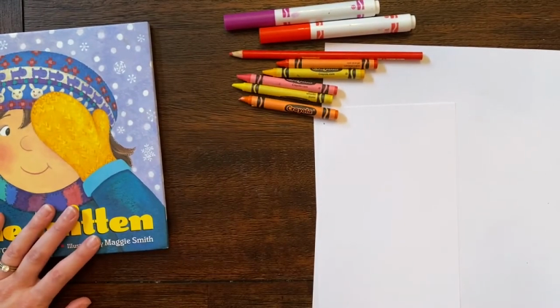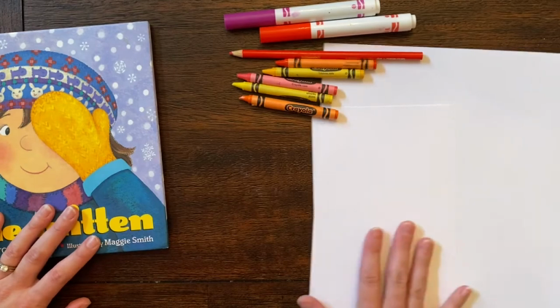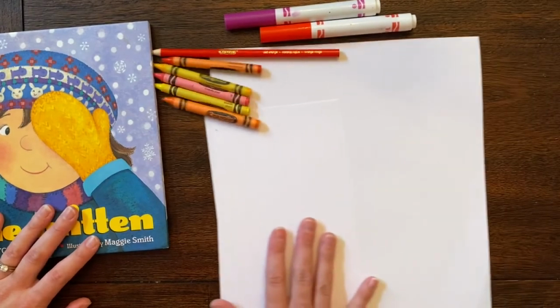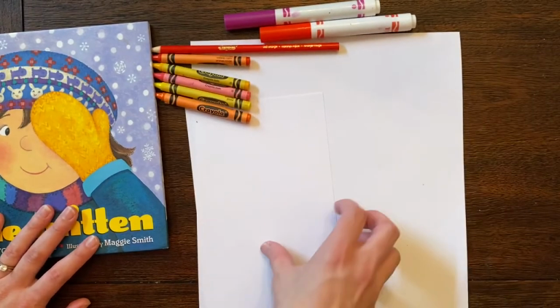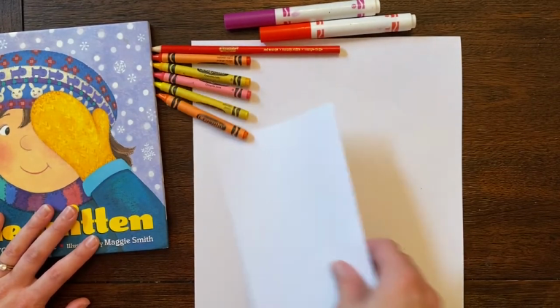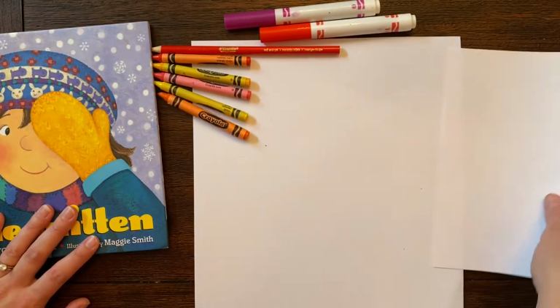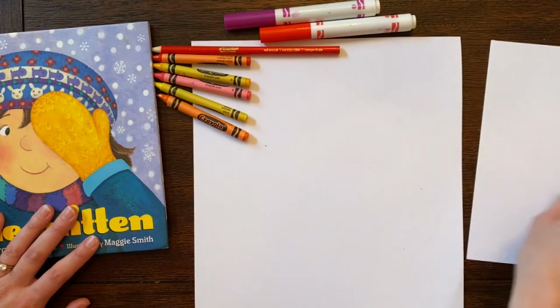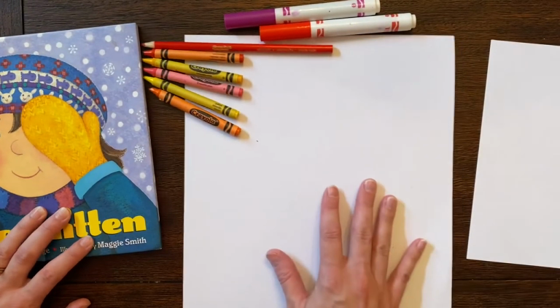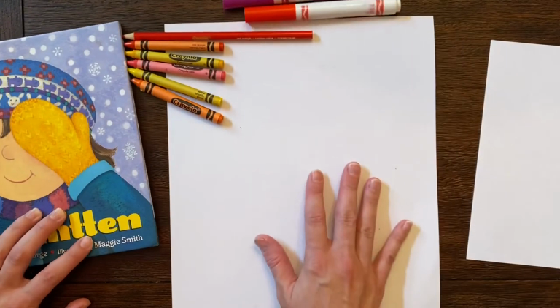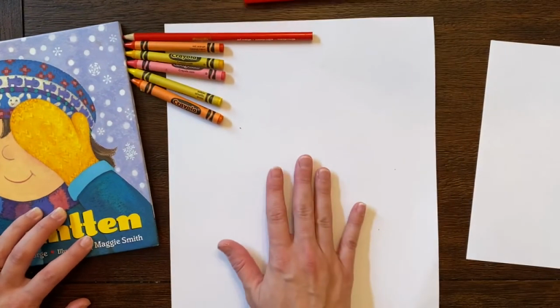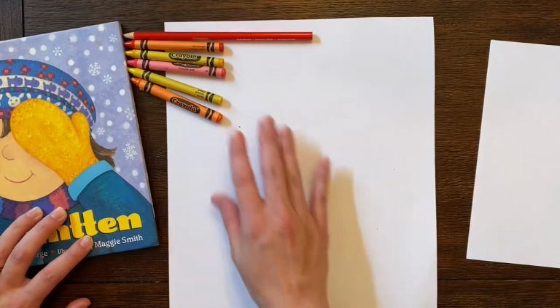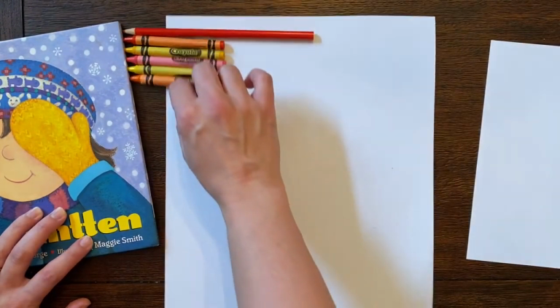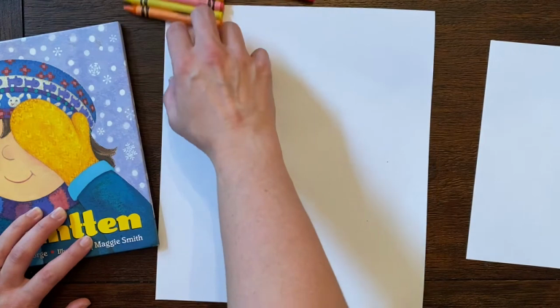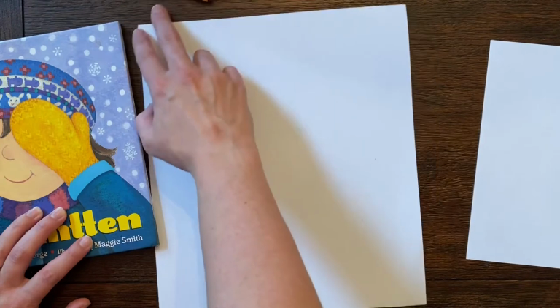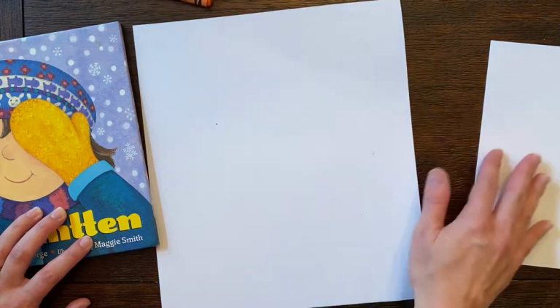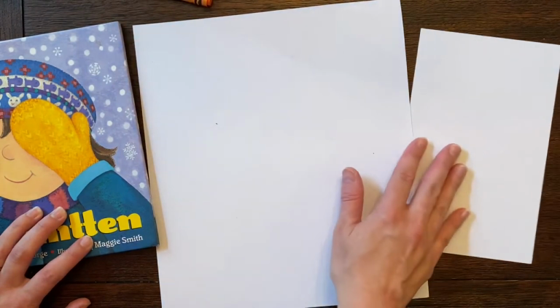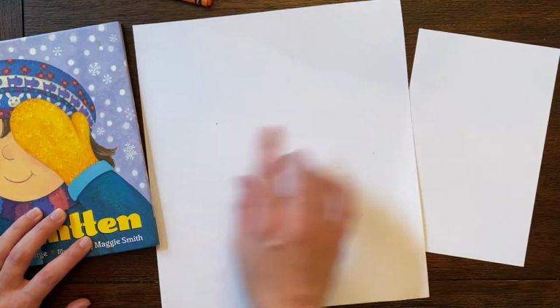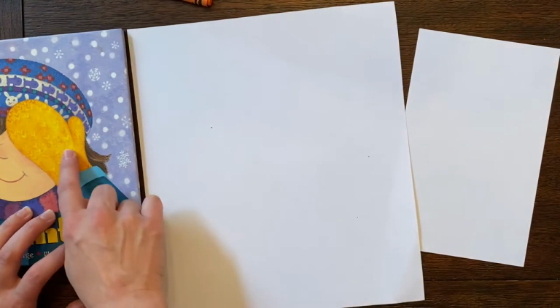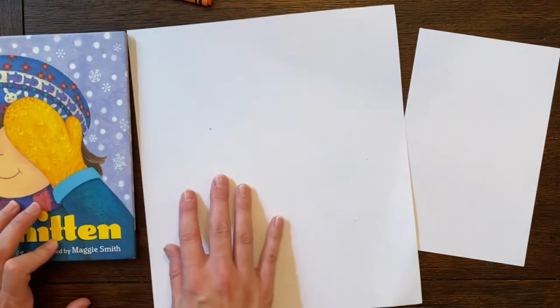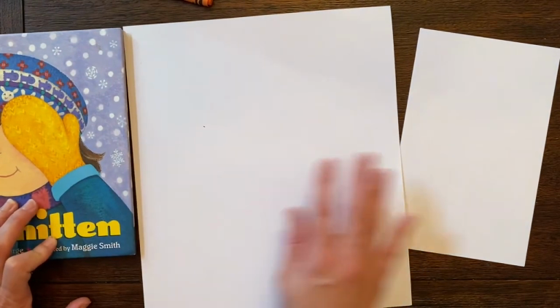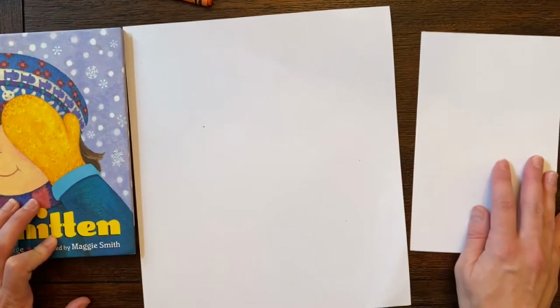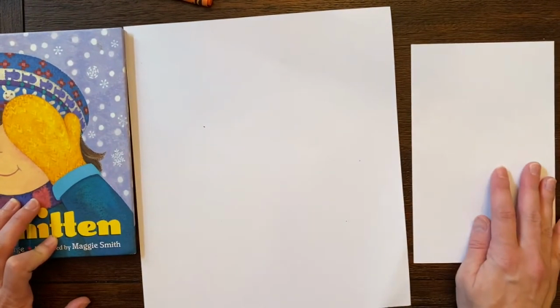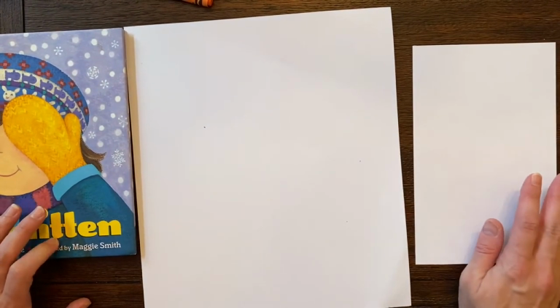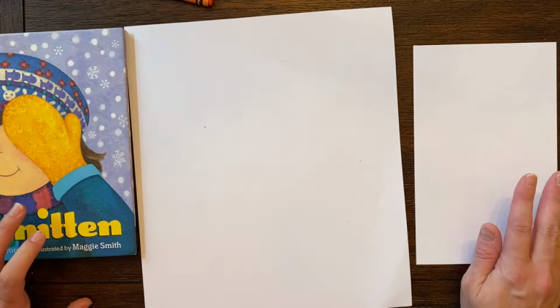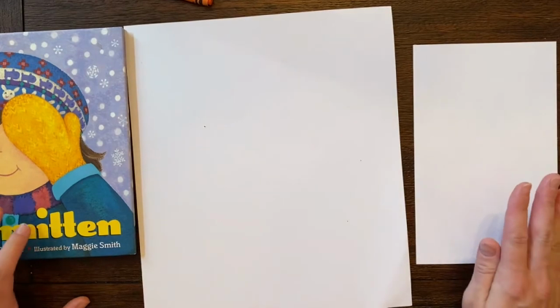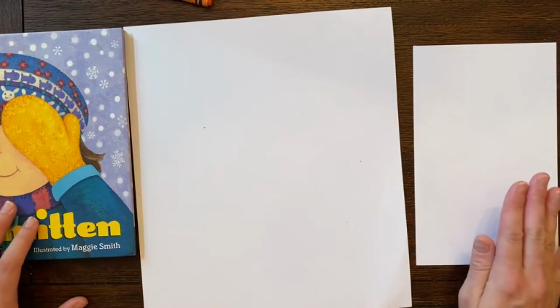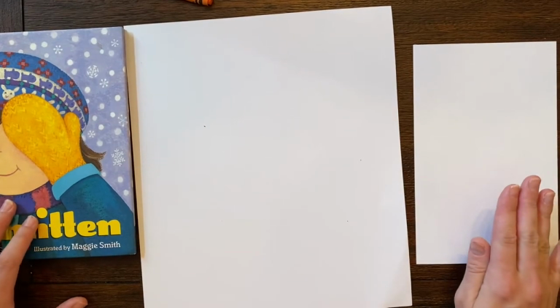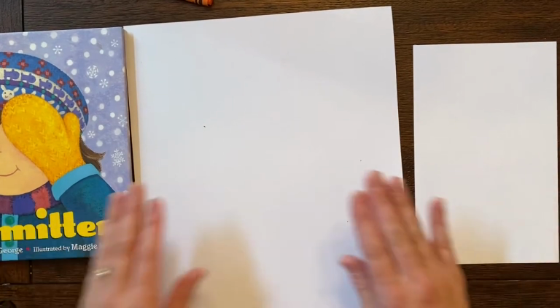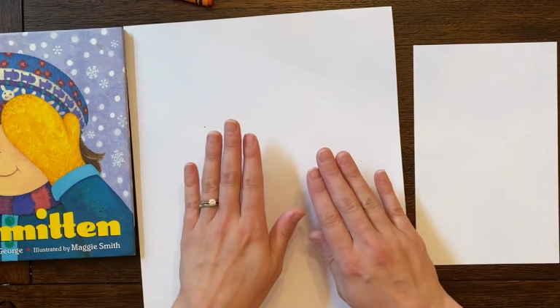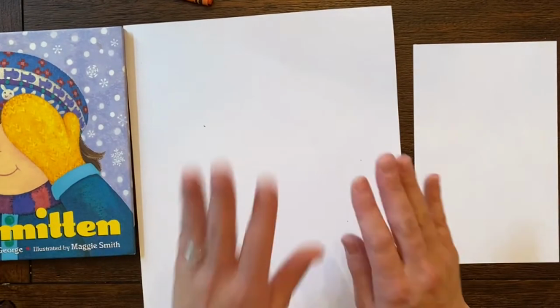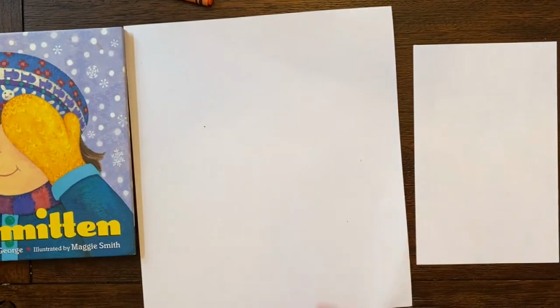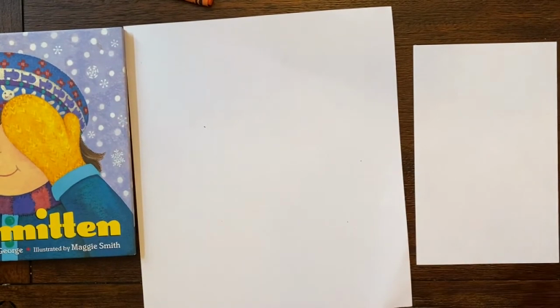I've got two sizes of paper and I'm going to show you two different ways to do this — one where I use my hand as a guide, and one where I just freehand it looking at my mitten picture.